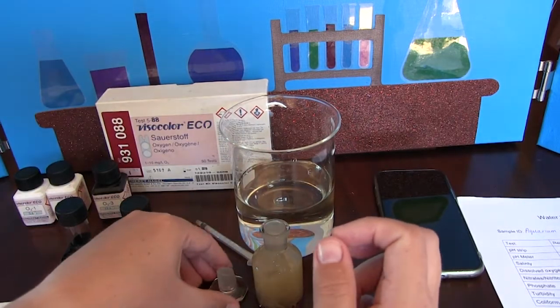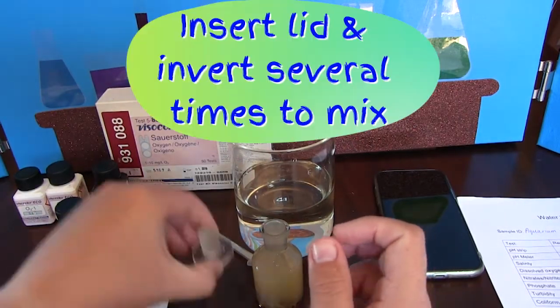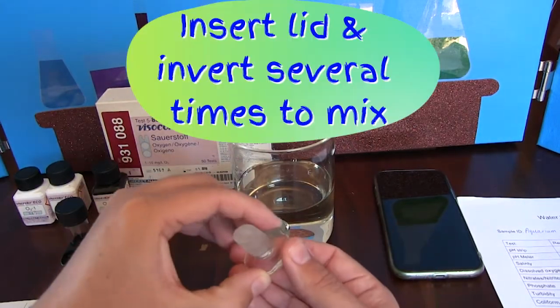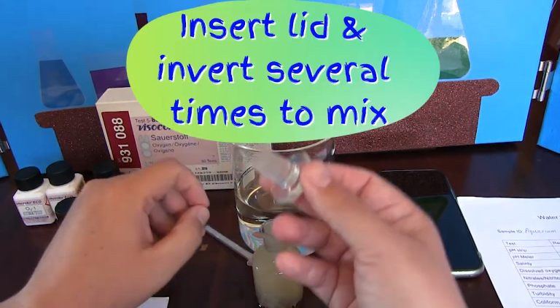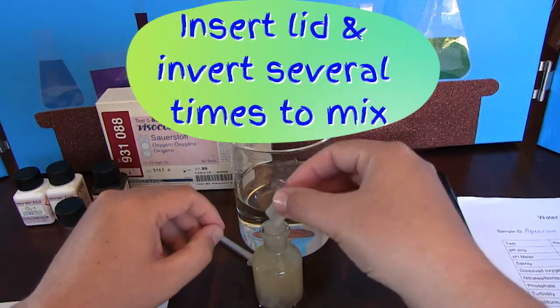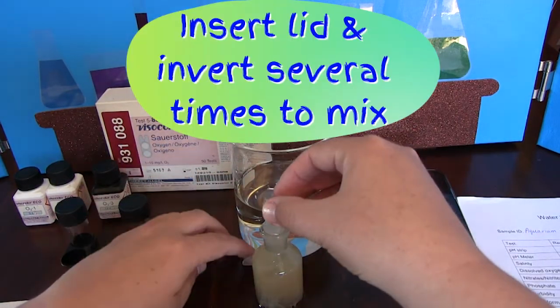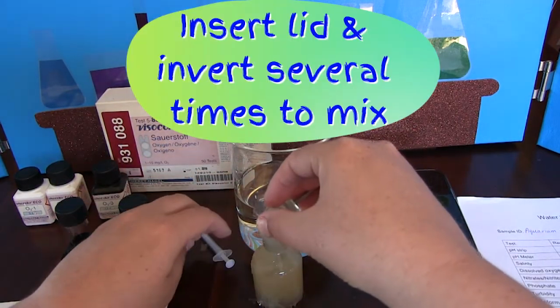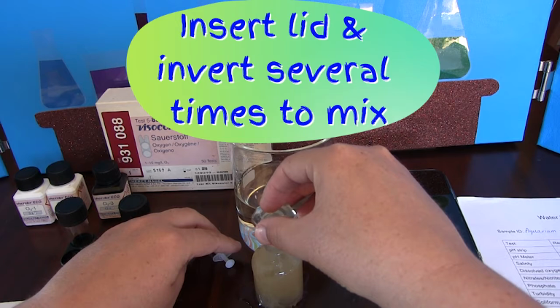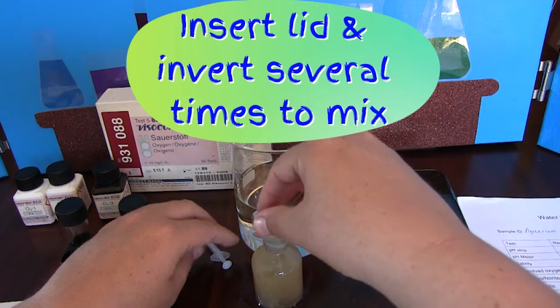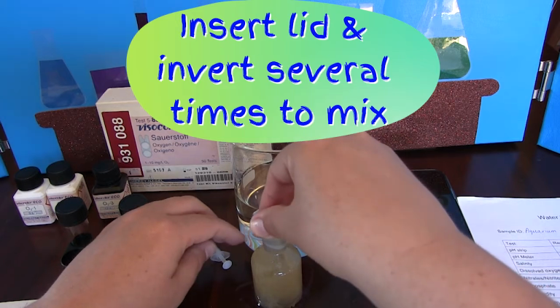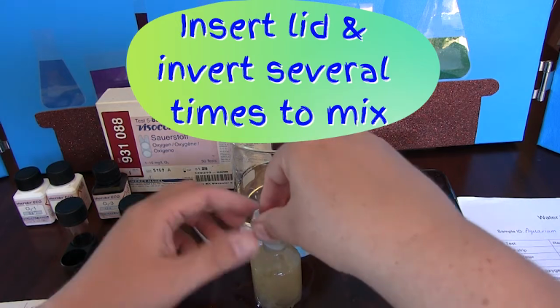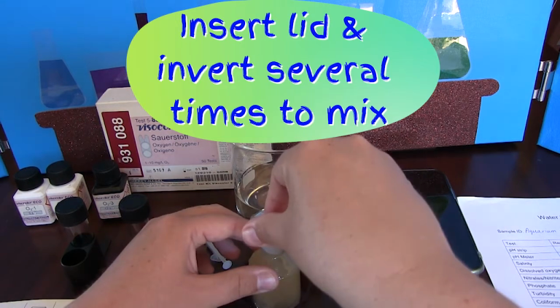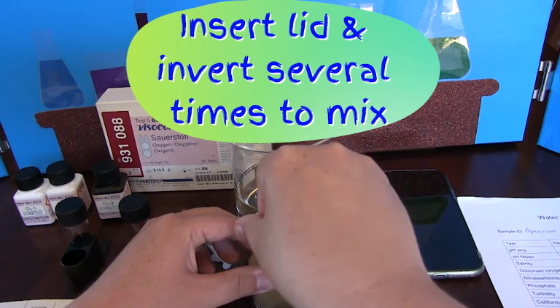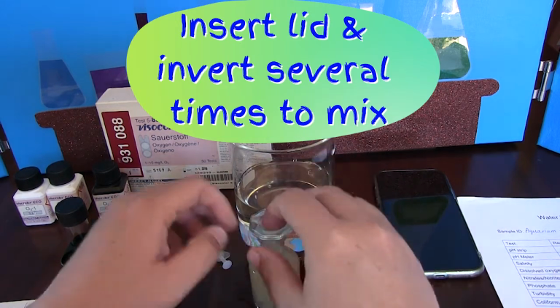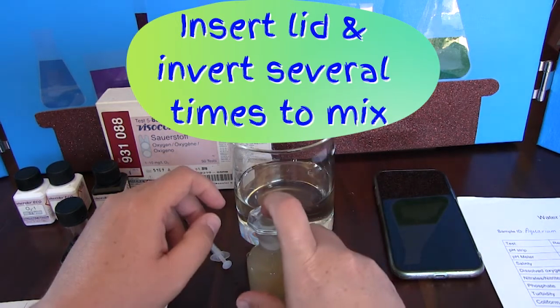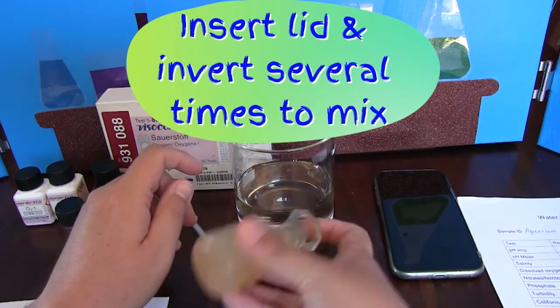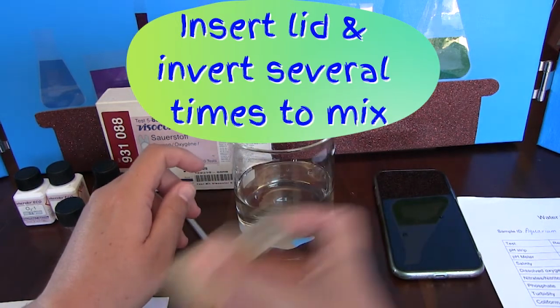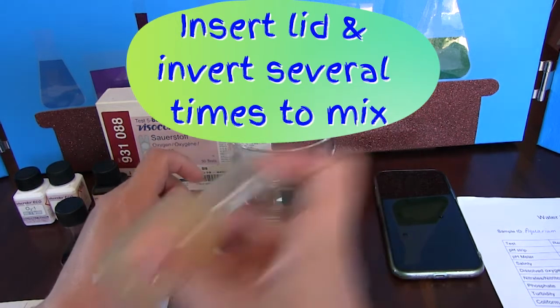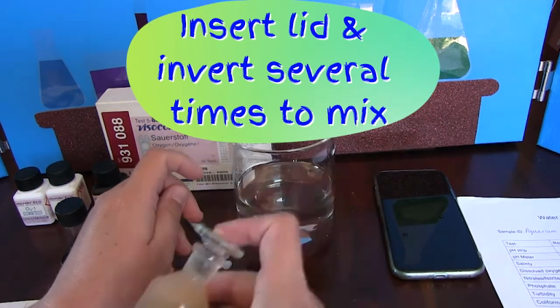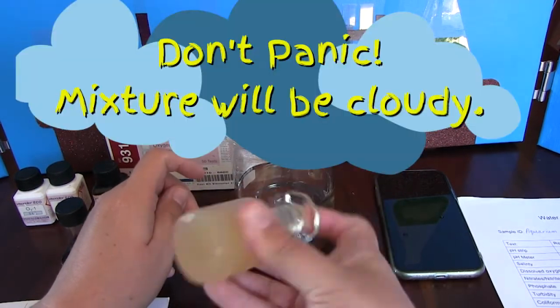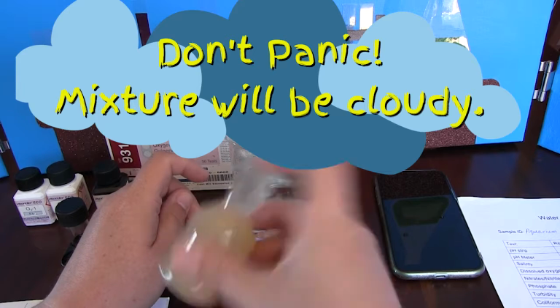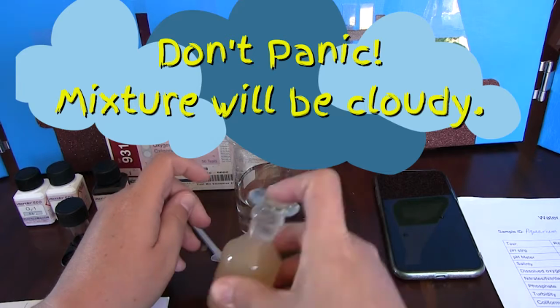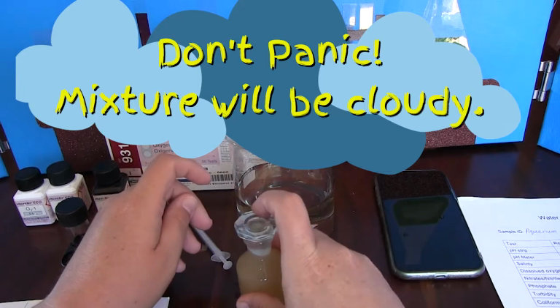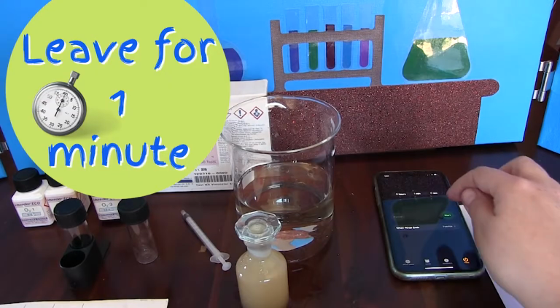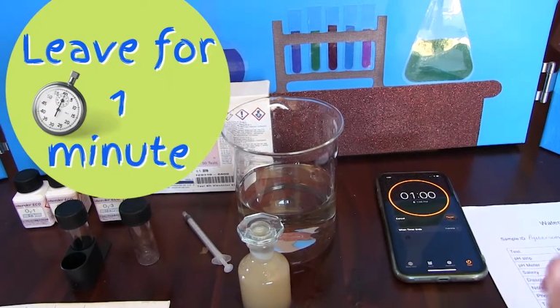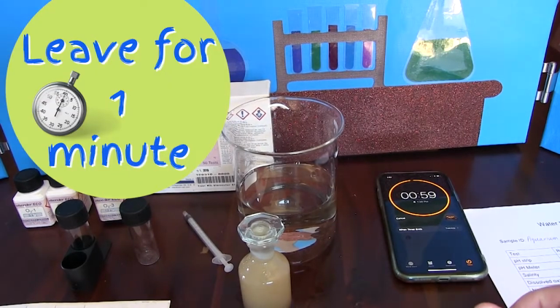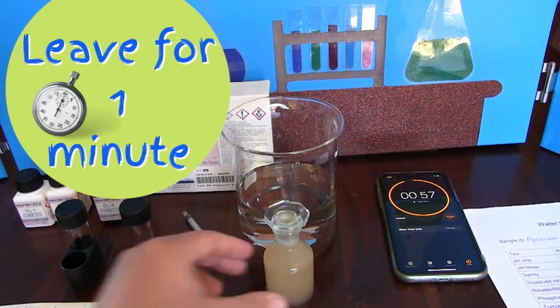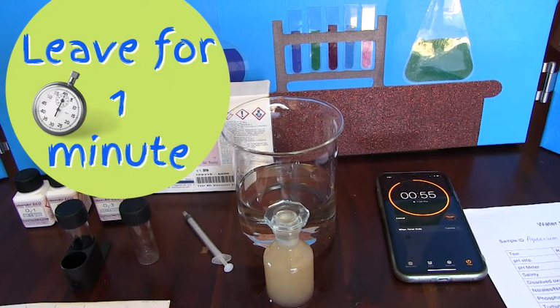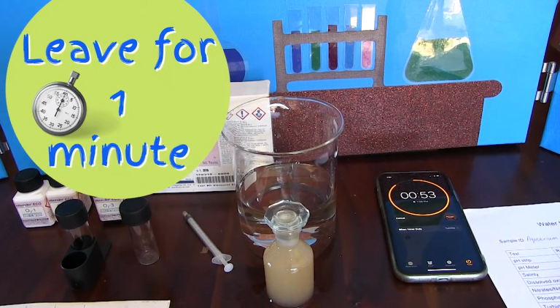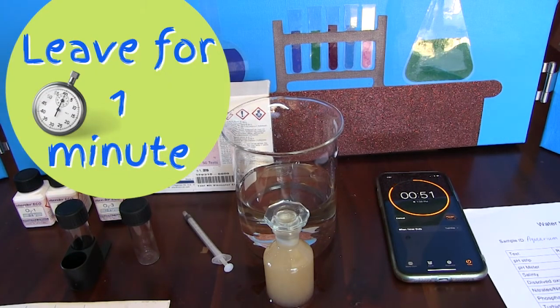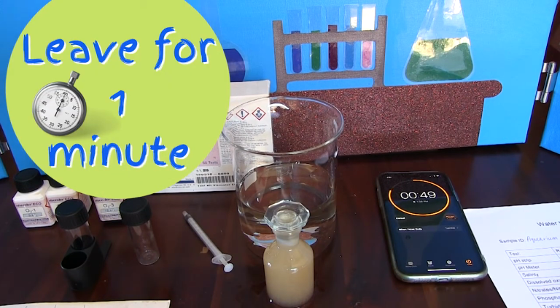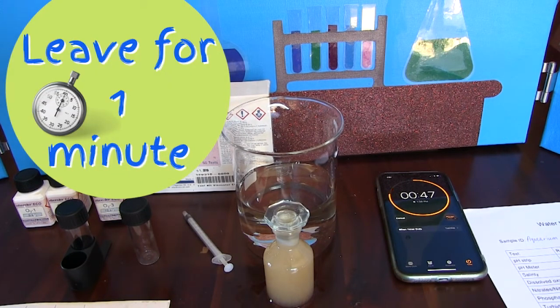We now want to gently insert the stopper and then carefully invert the bottle several times to mix it. You will notice the solution is cloudy but this is perfectly normal. We now want to set our timer for 1 minute and leave the sample to sit.